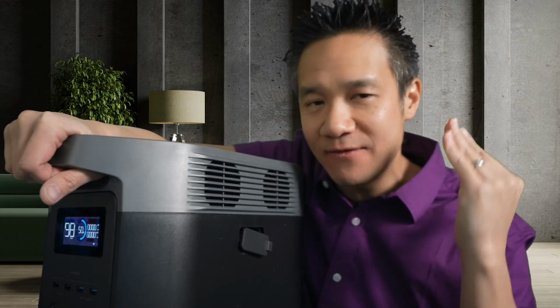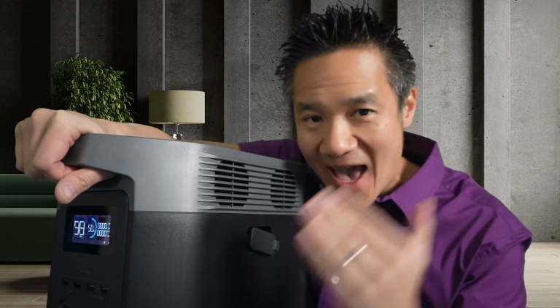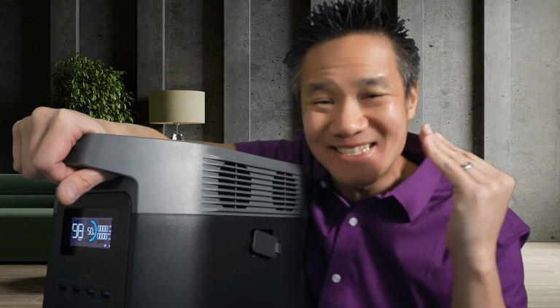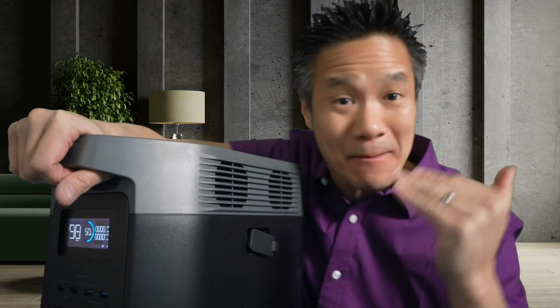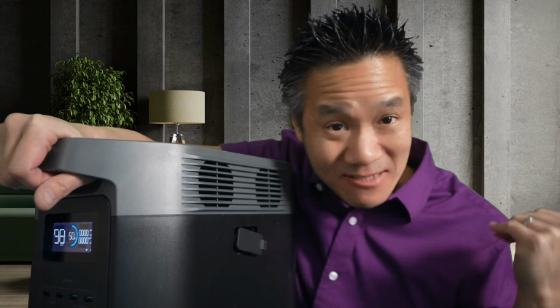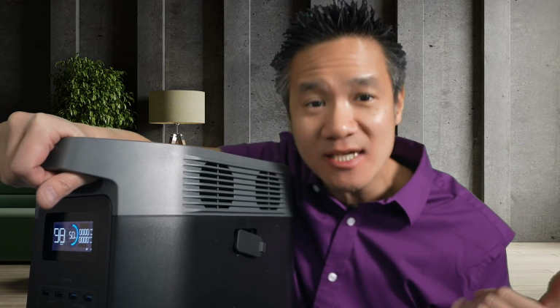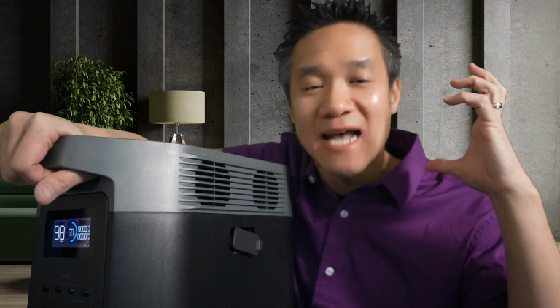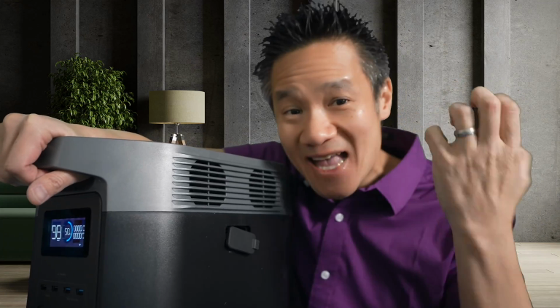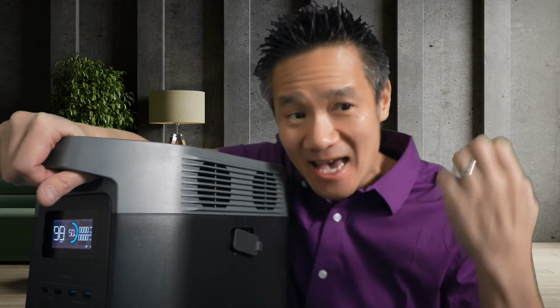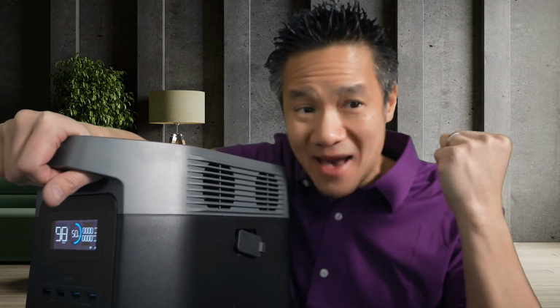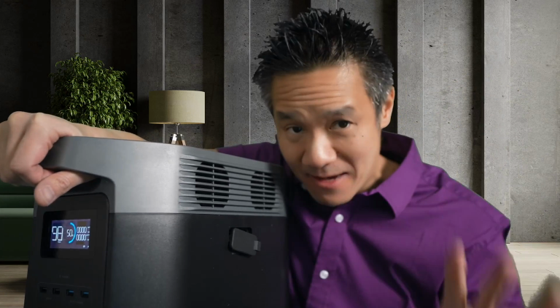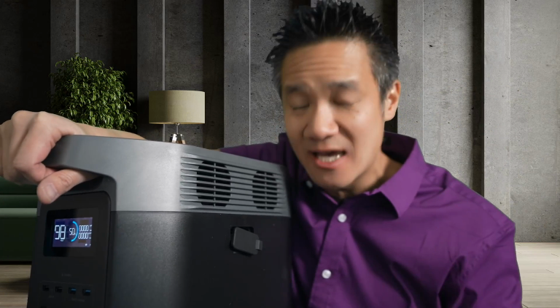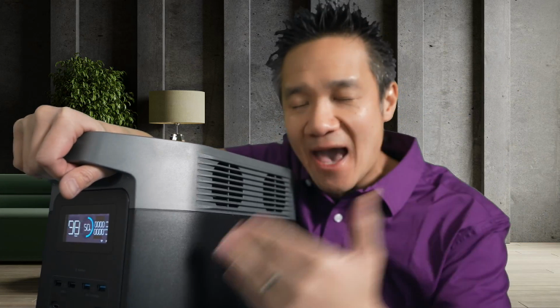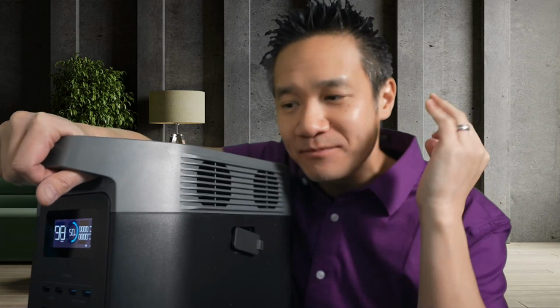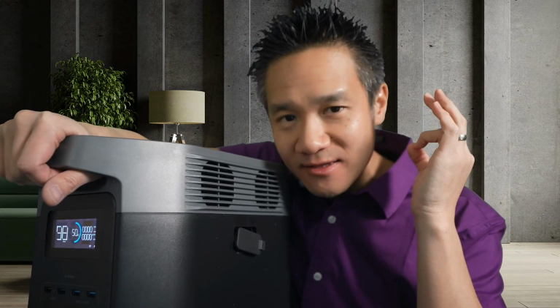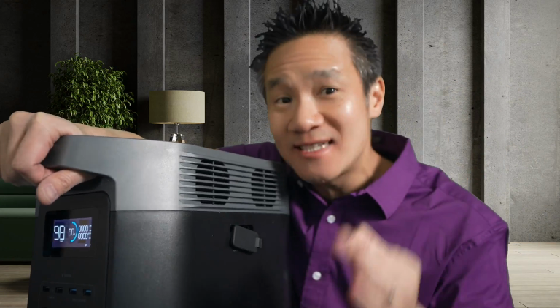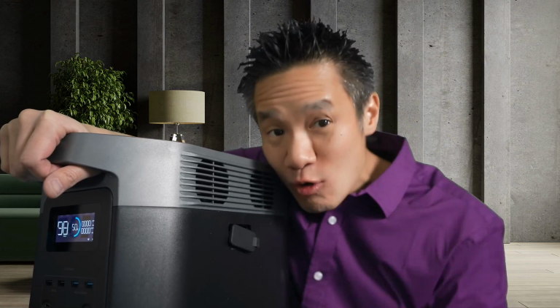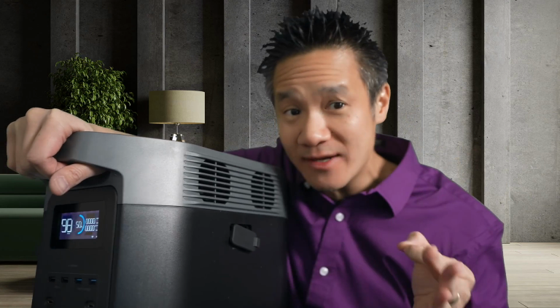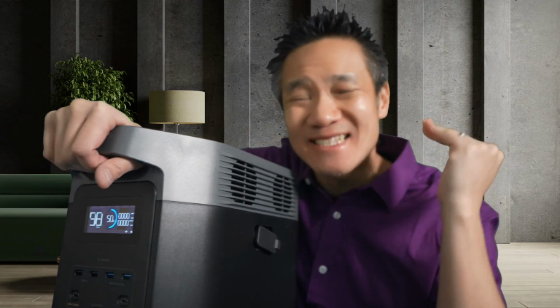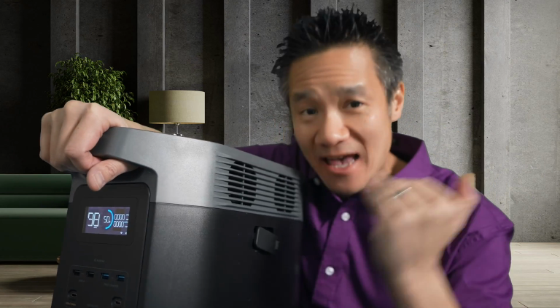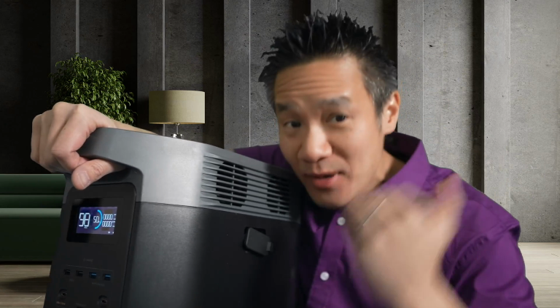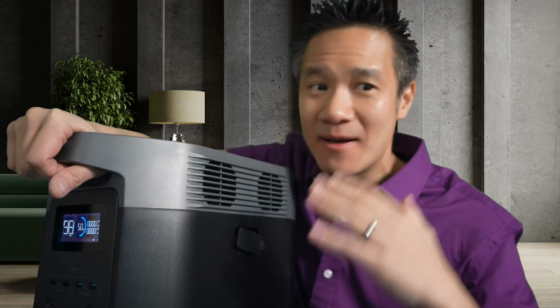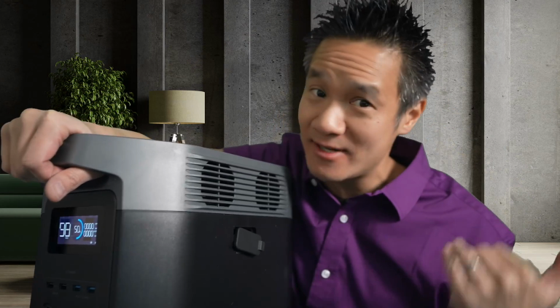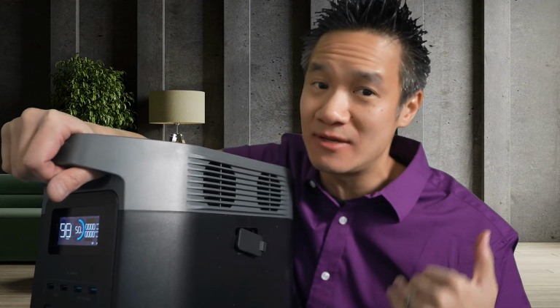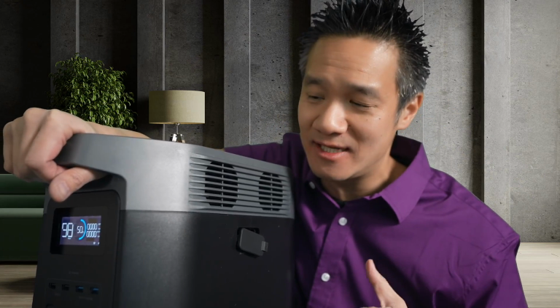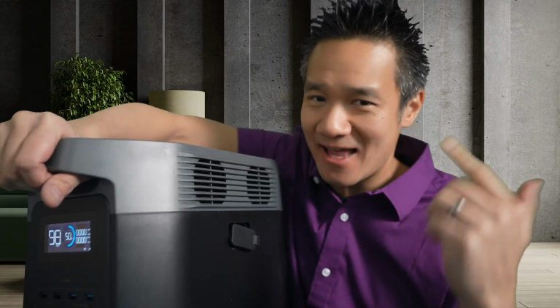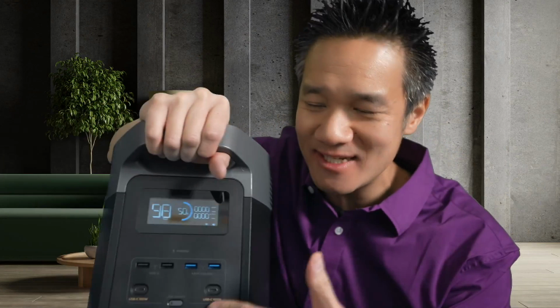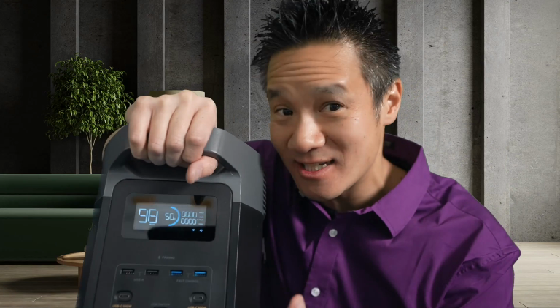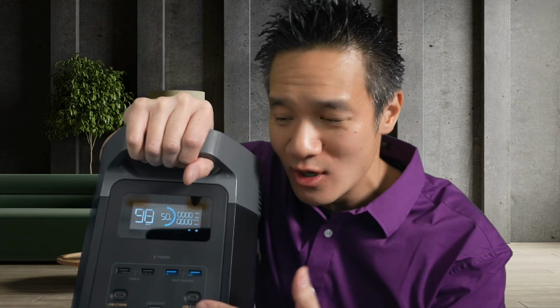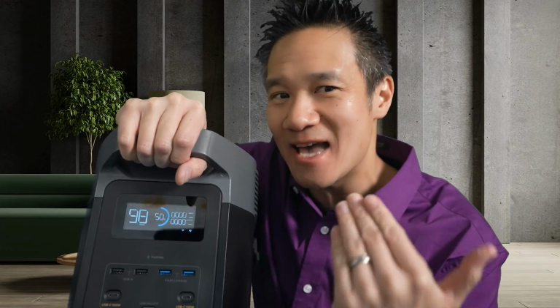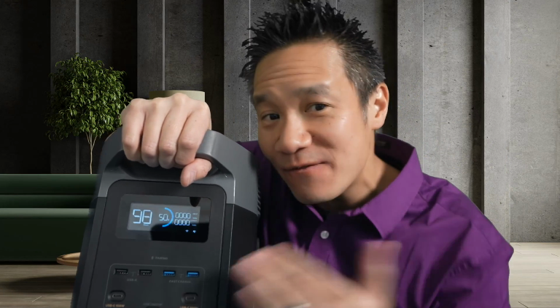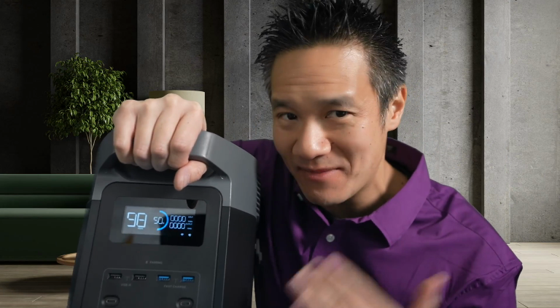If you want to add a Delta Max battery, that is NCM battery chemistry. If you add a Delta II battery, that's LFP battery chemistry. And this one is the Delta II, which is LFP battery.